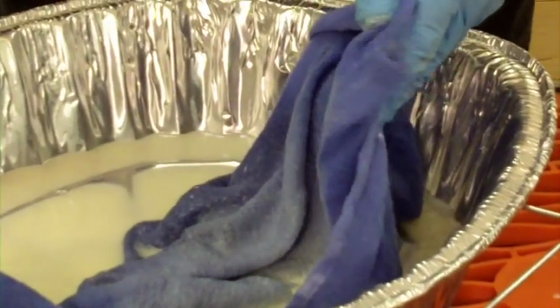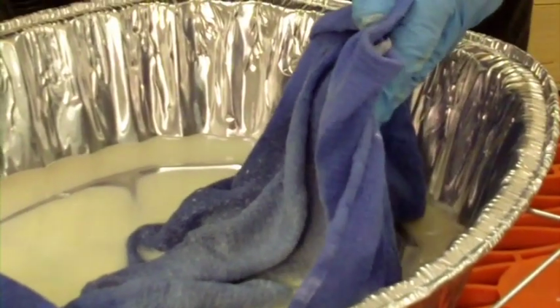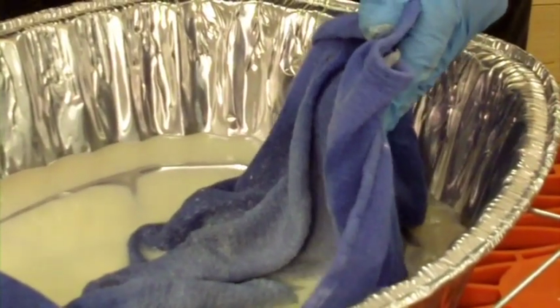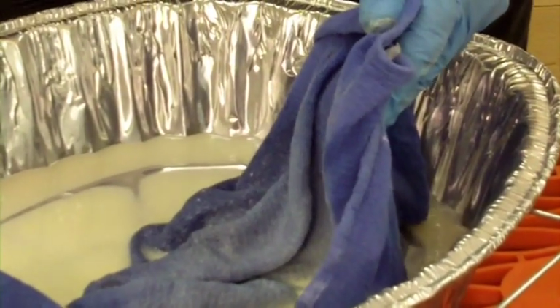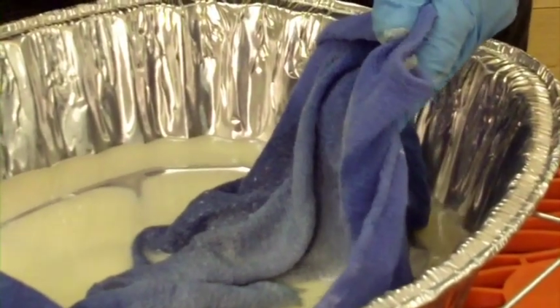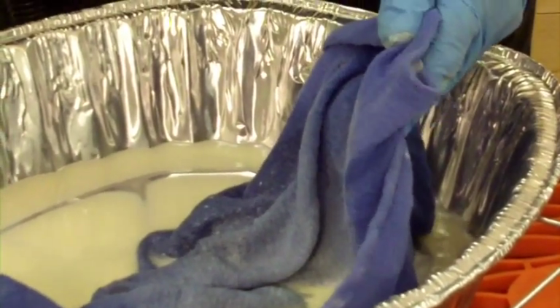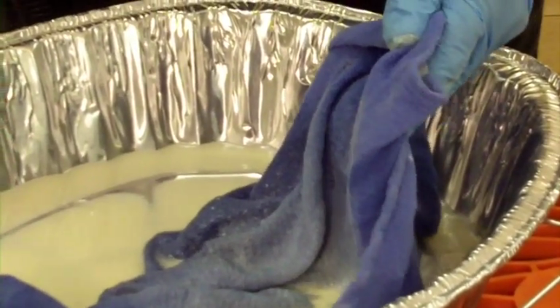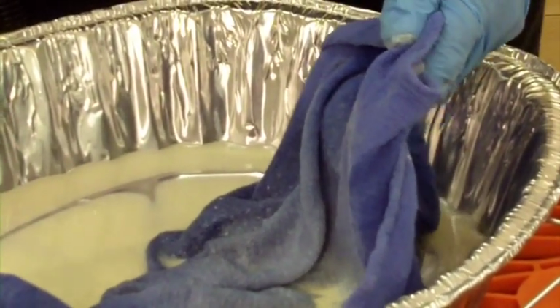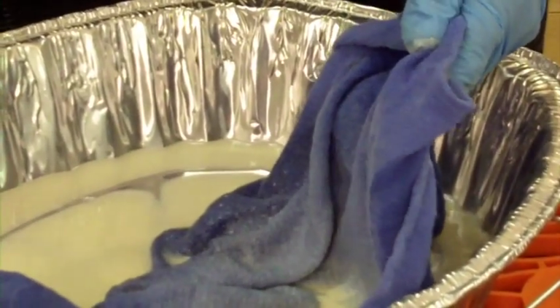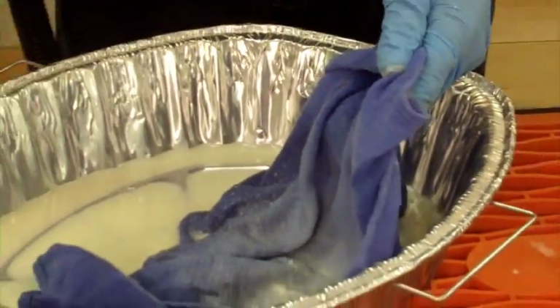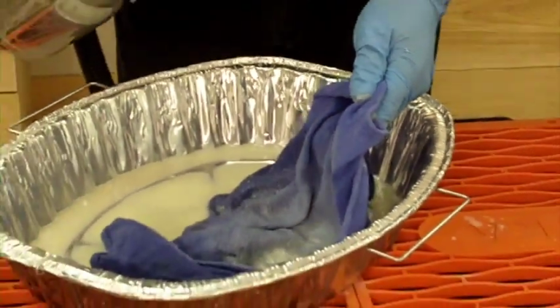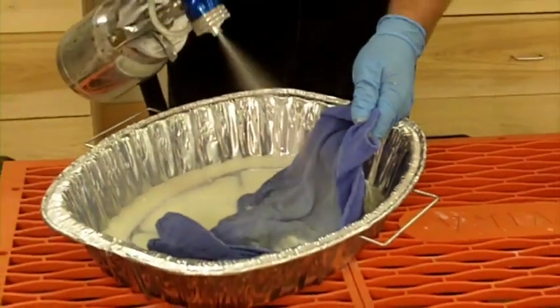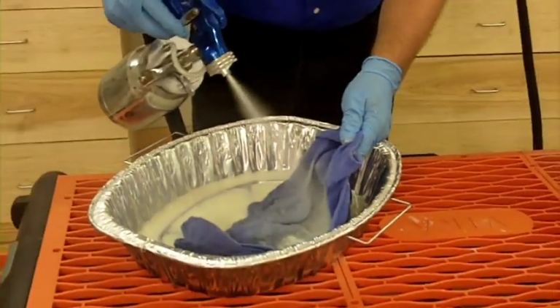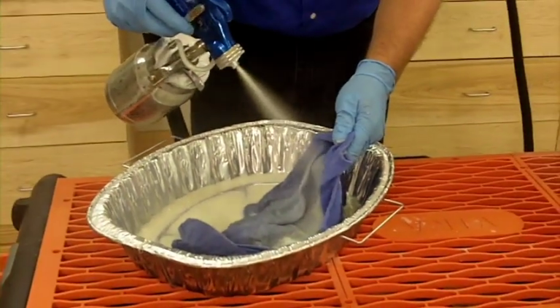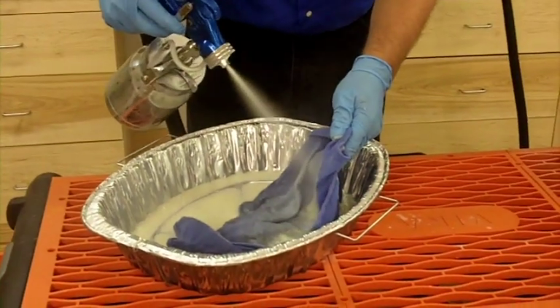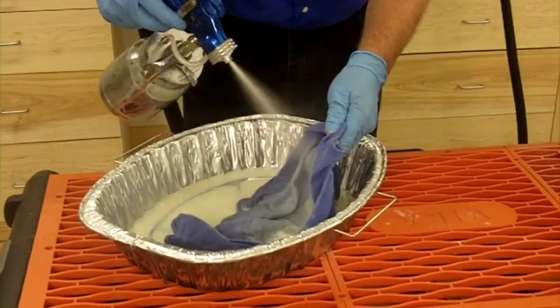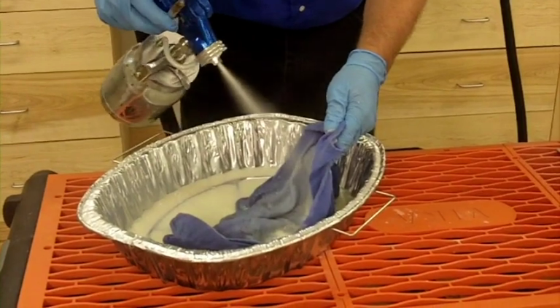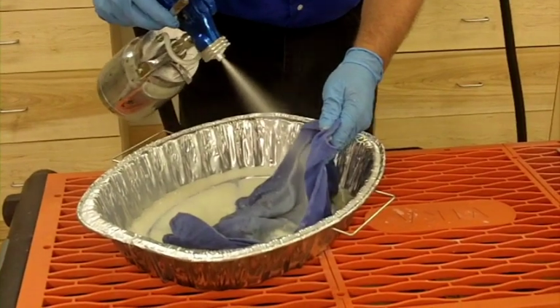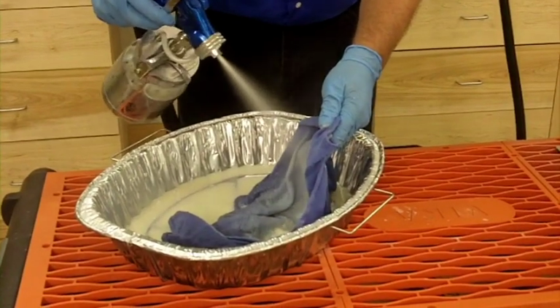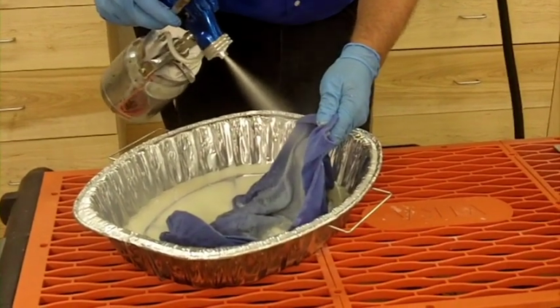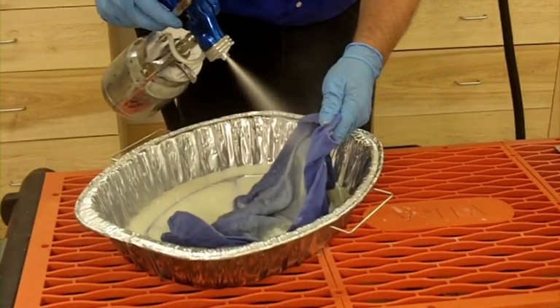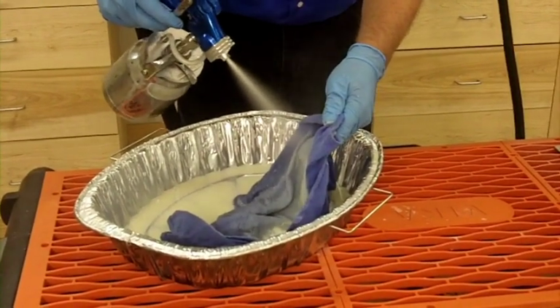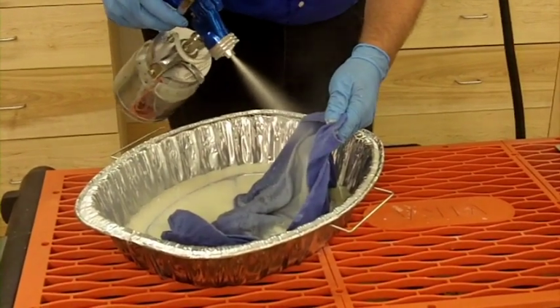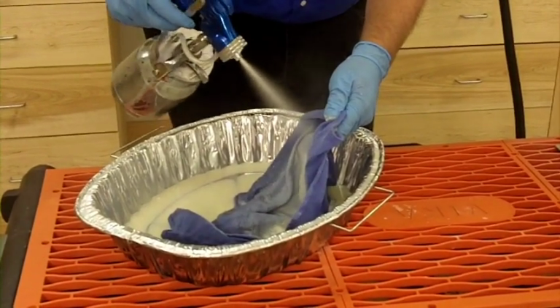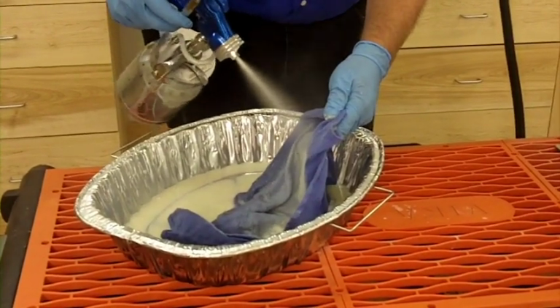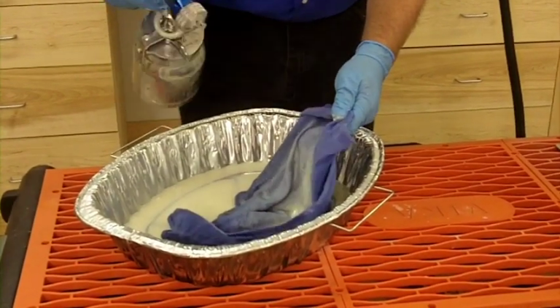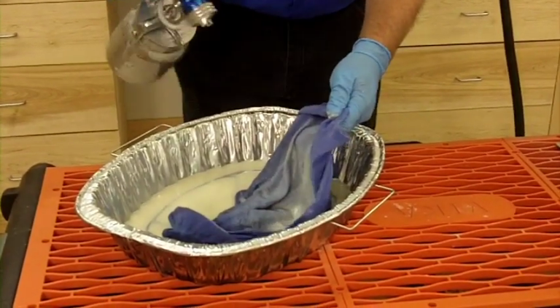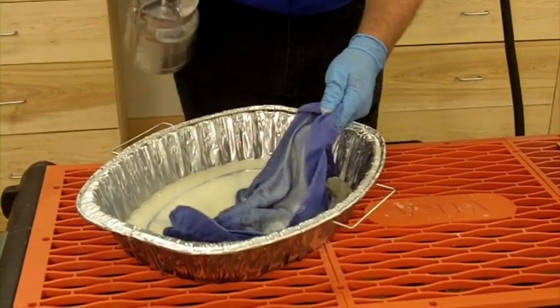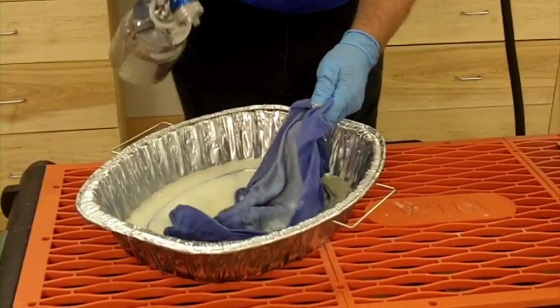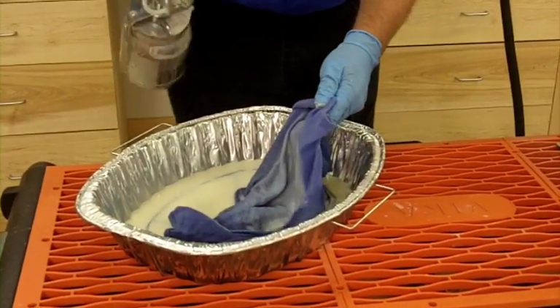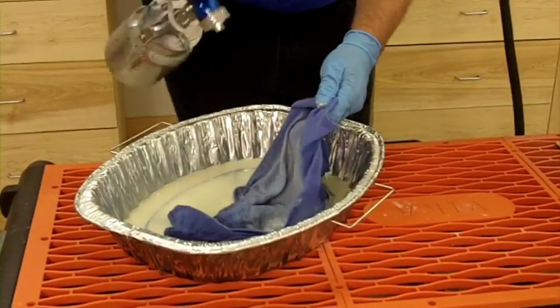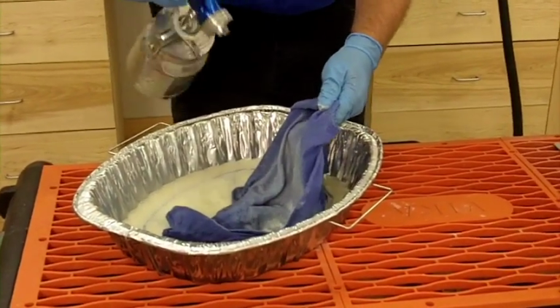I'm going to shake it up again — I want to get that mineral spirits spread around inside the gun as much as possible — and continue to spray until it appears to be coming out clear.